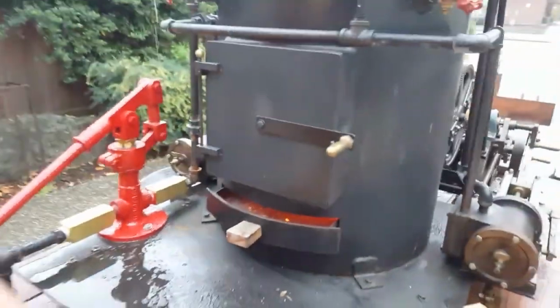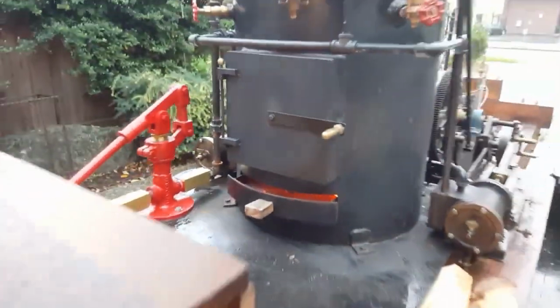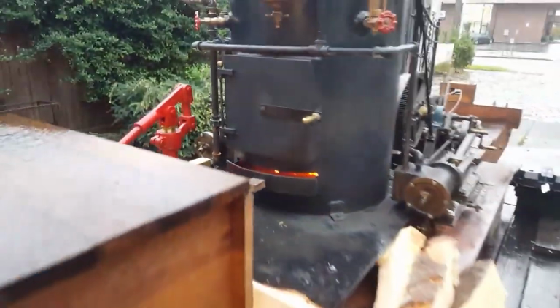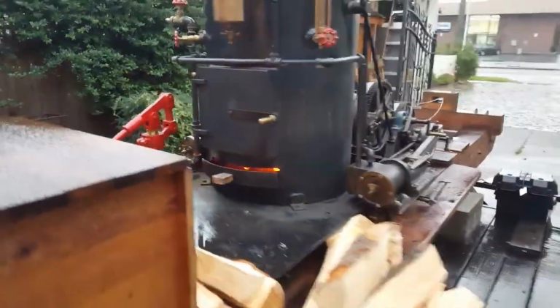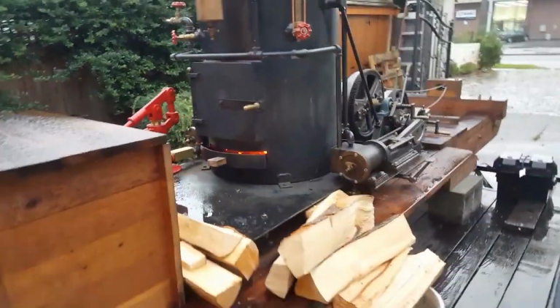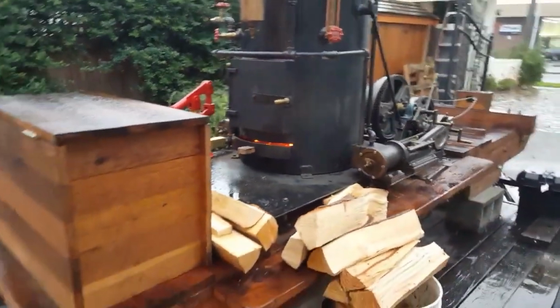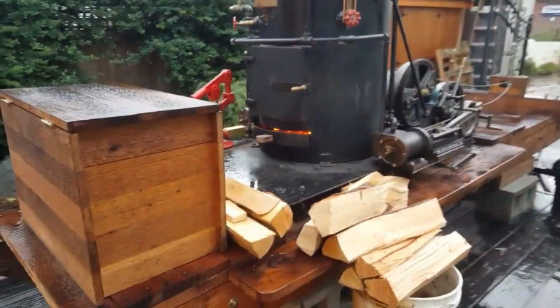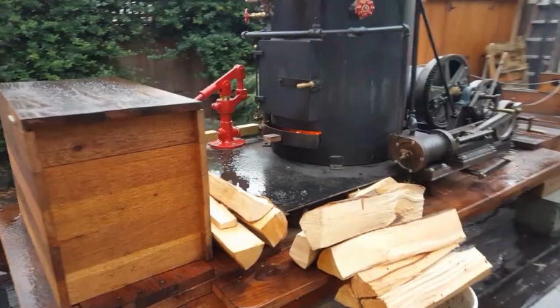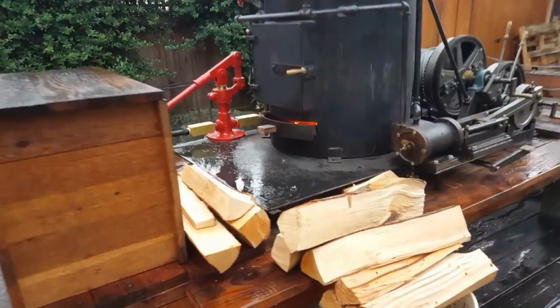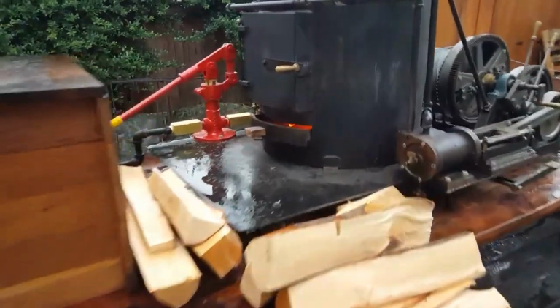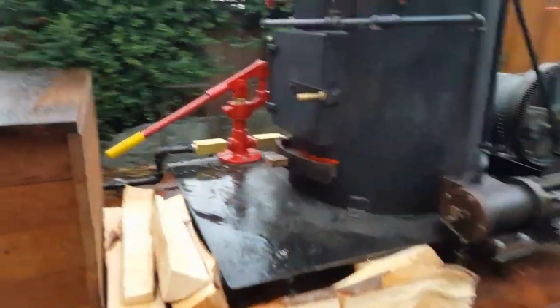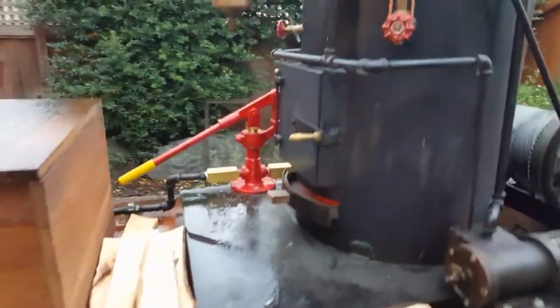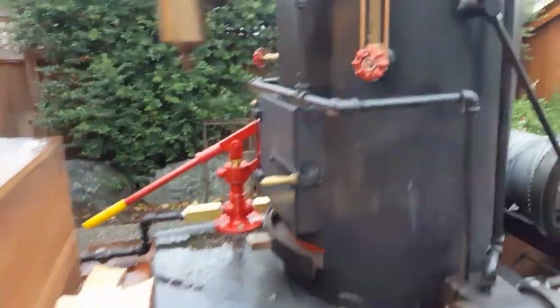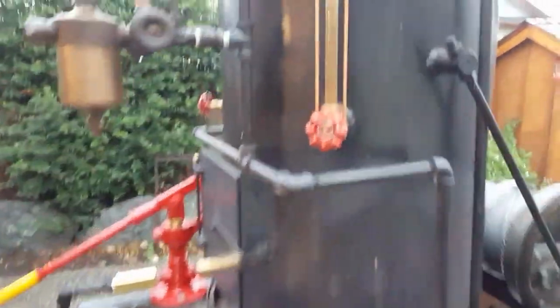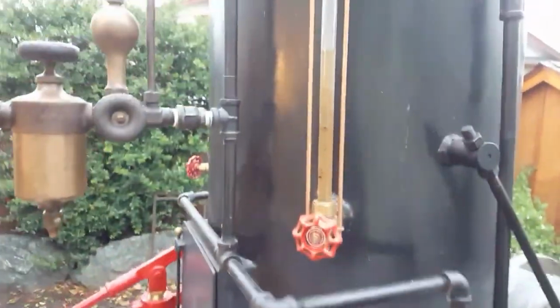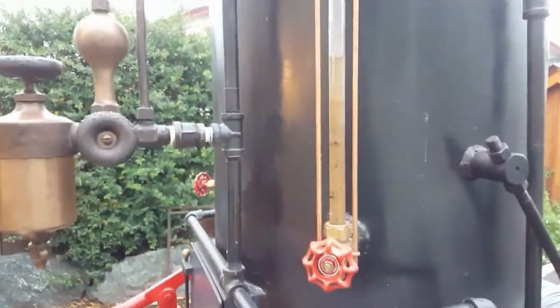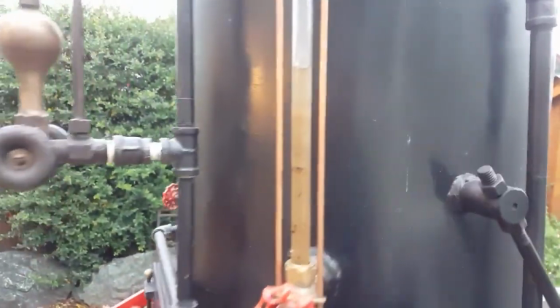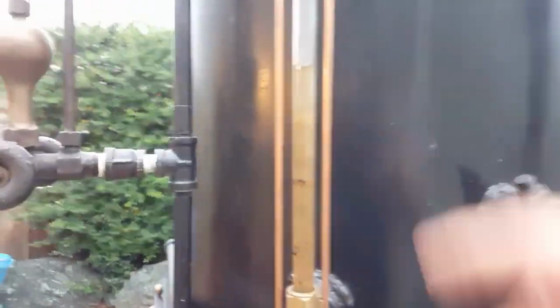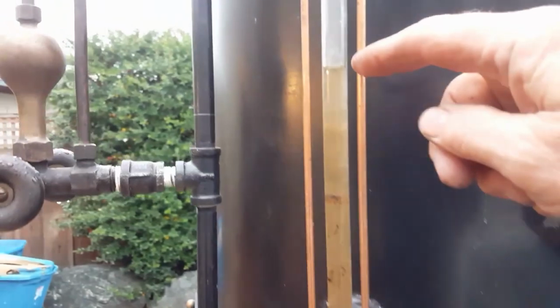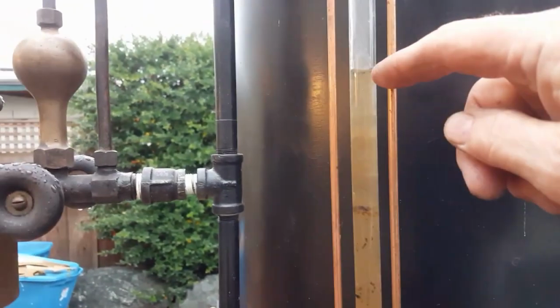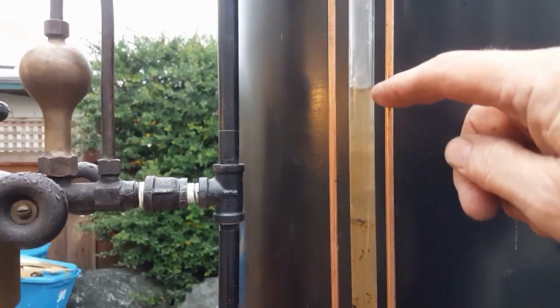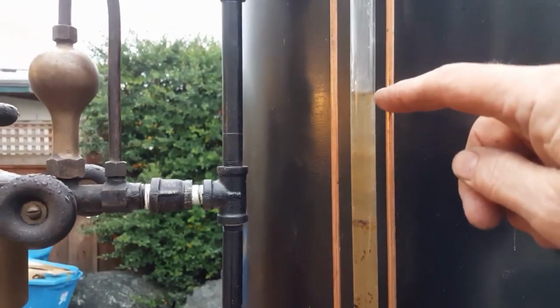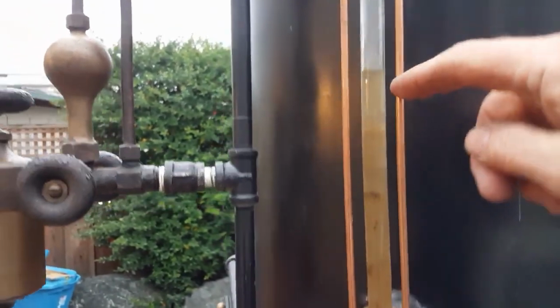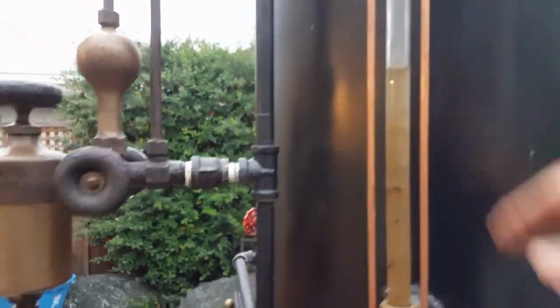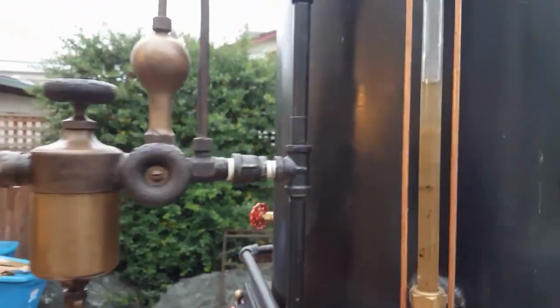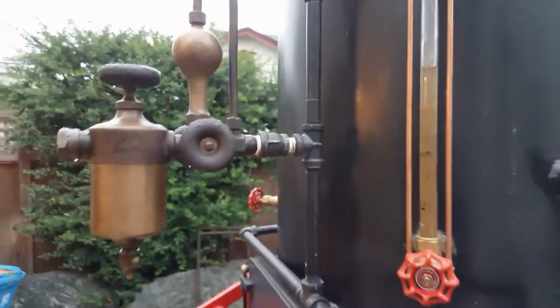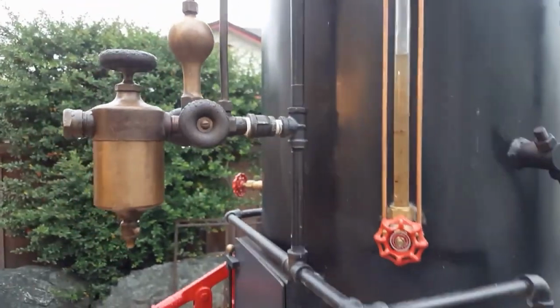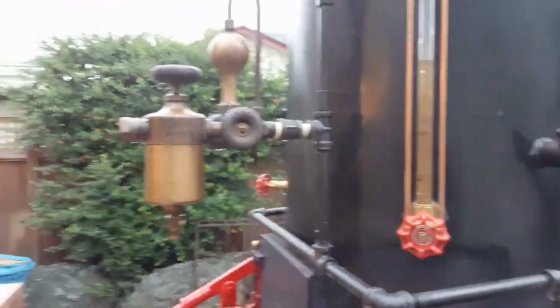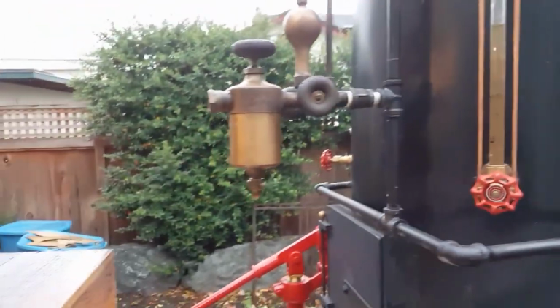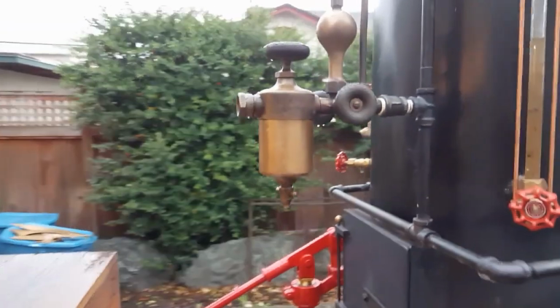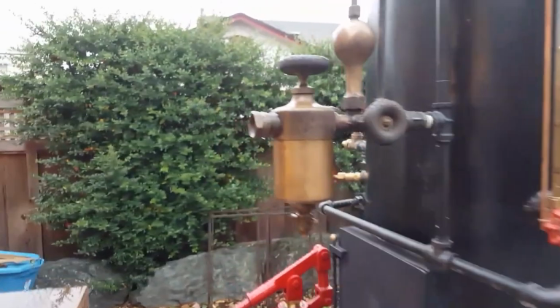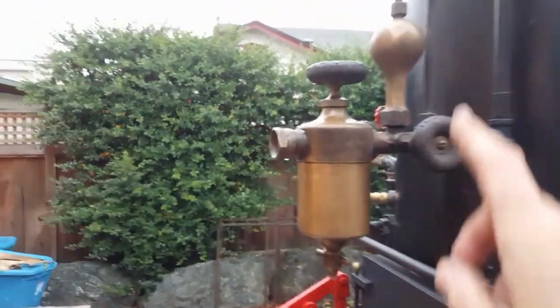That's at about 60 degrees. A couple of features: always keep your water — I always put it about a little above halfway on your boiler sight glass. You will need steam oil for the oiler.